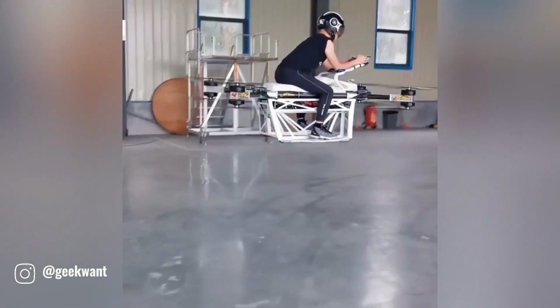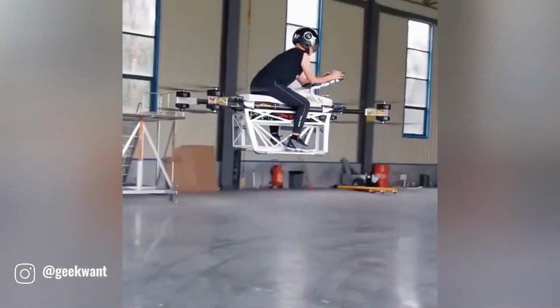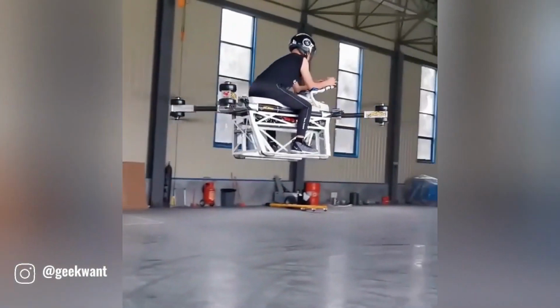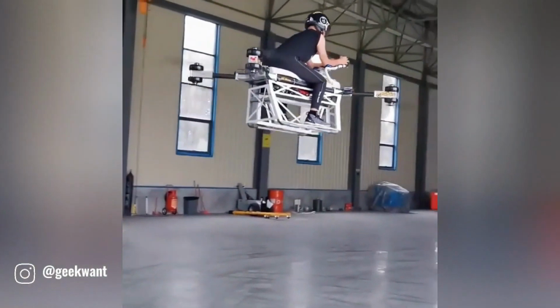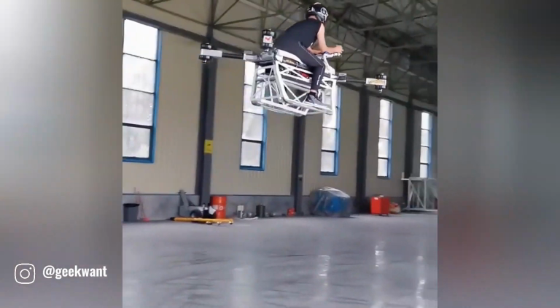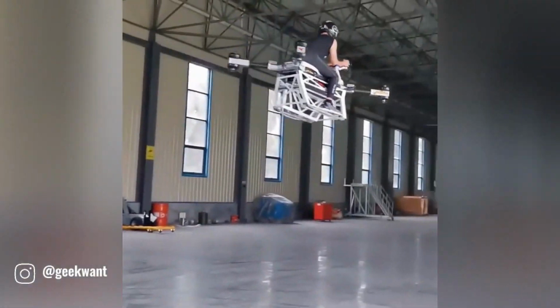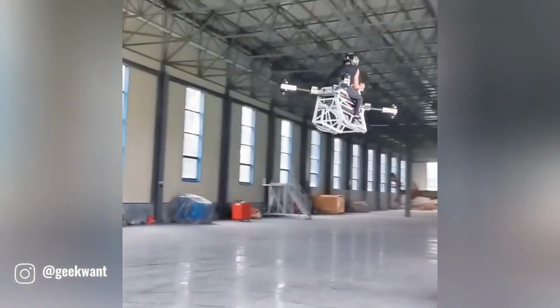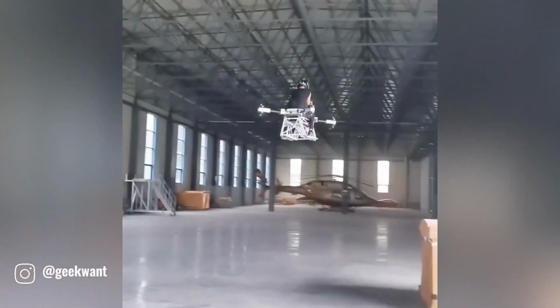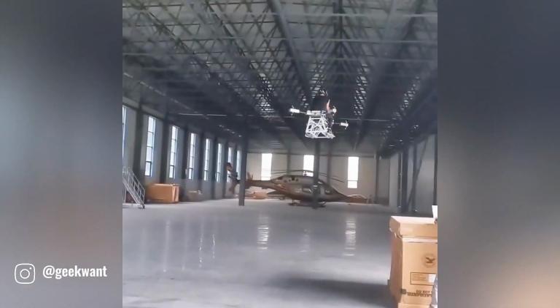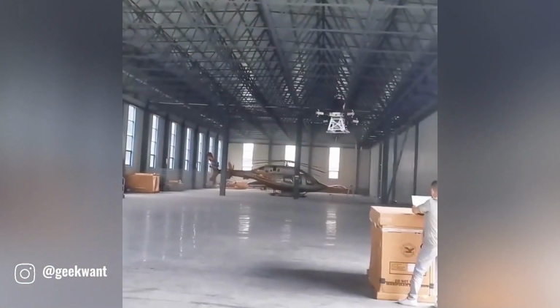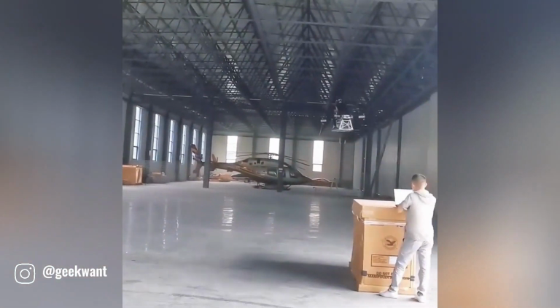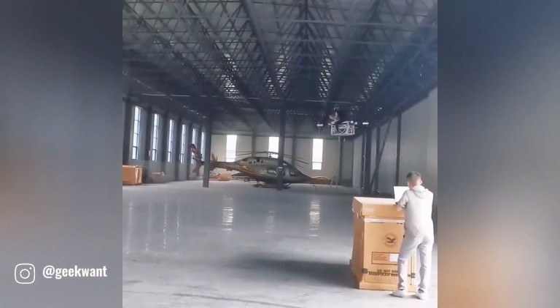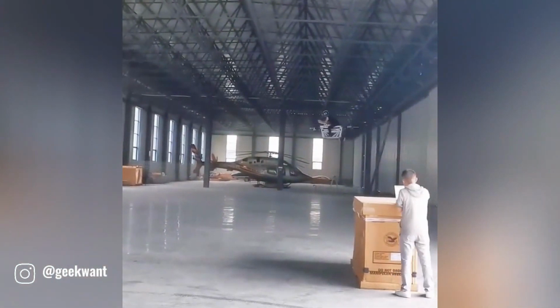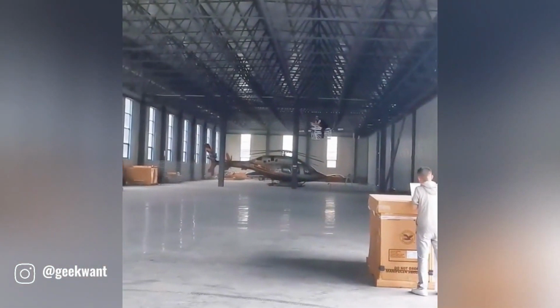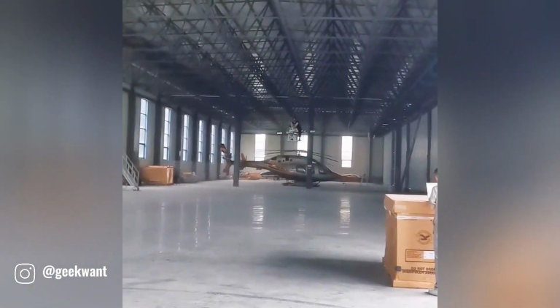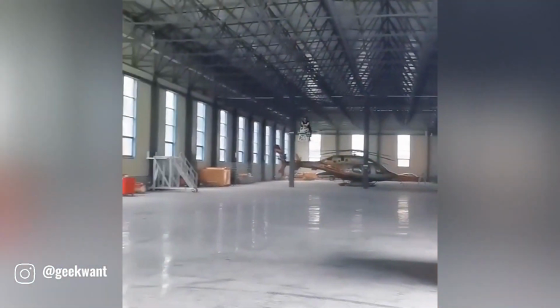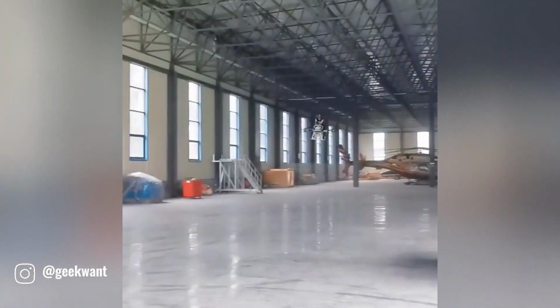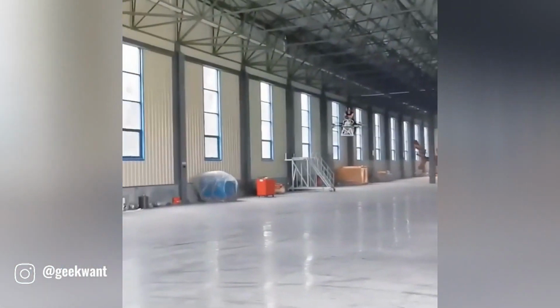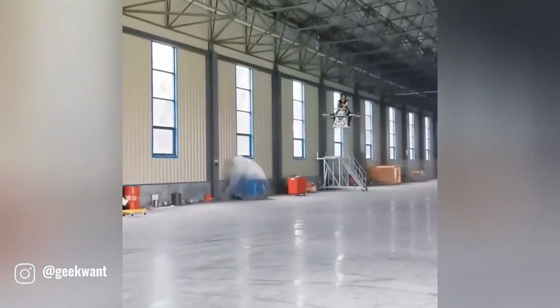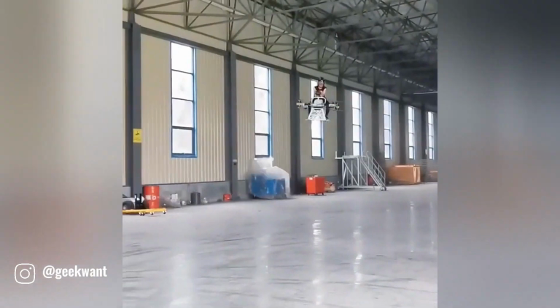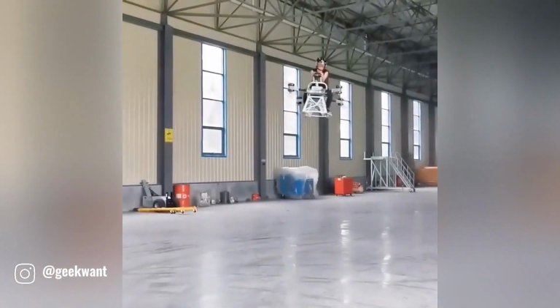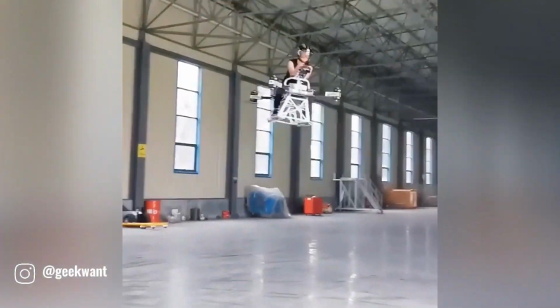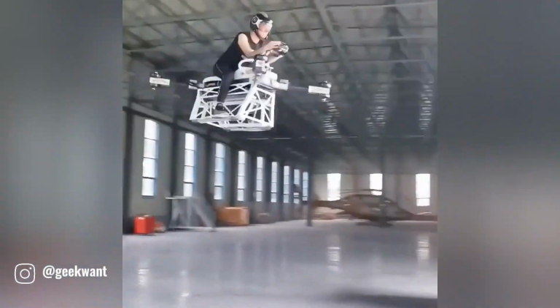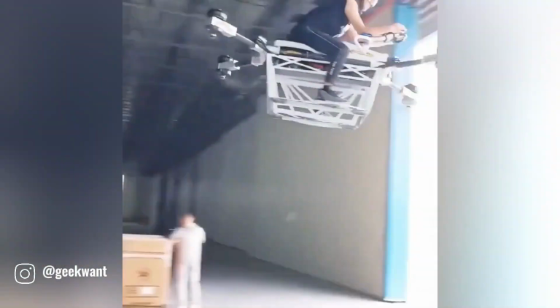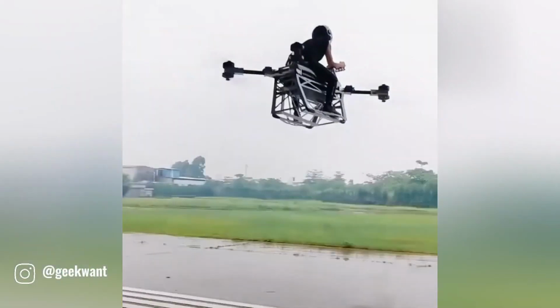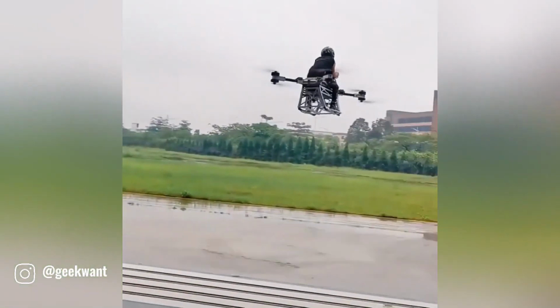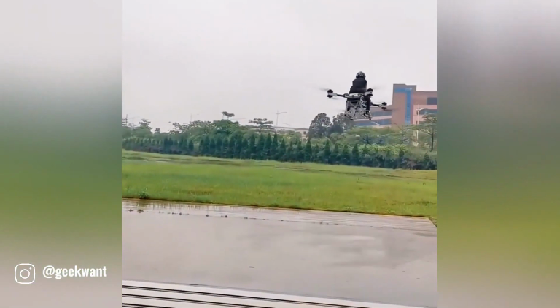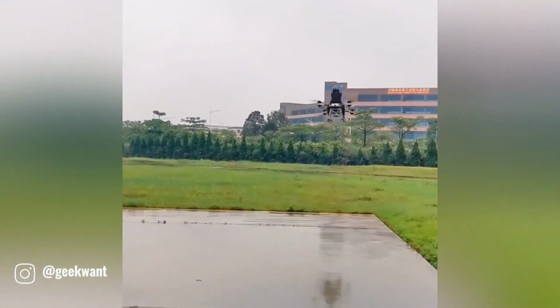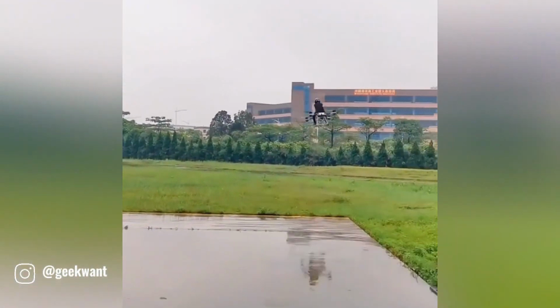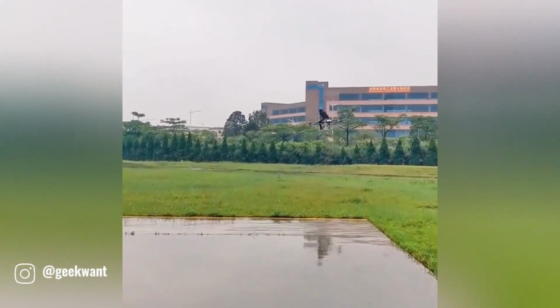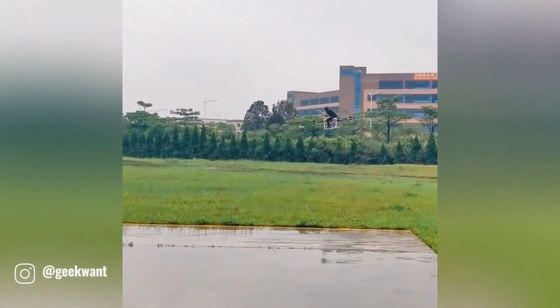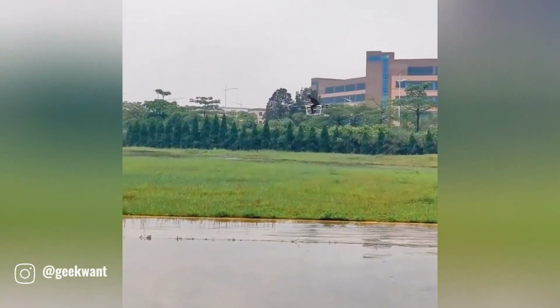This incredible flying drone is a revolutionary piece of technology that defies gravity and opens up a world of possibilities. With its advanced propulsion system and sturdy frame, this drone can safely carry a person.